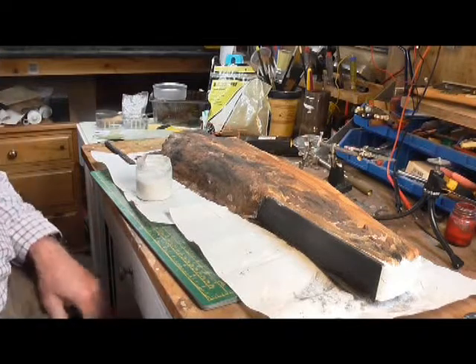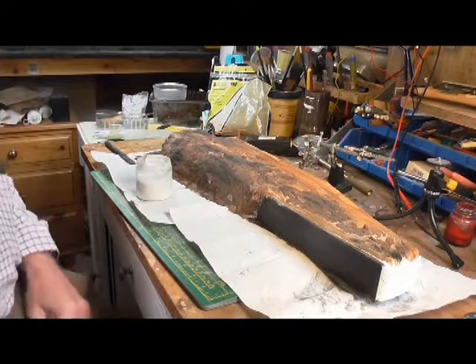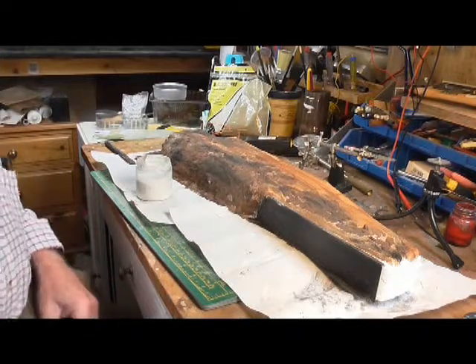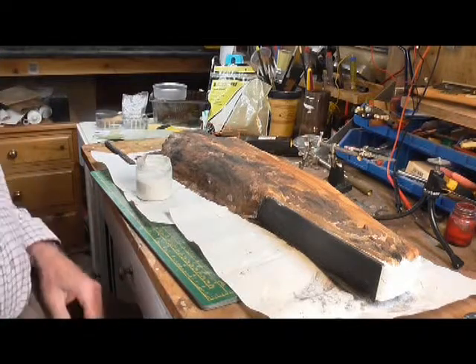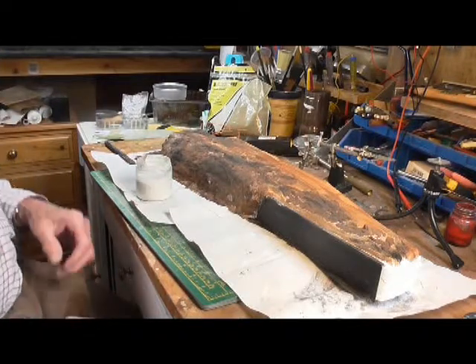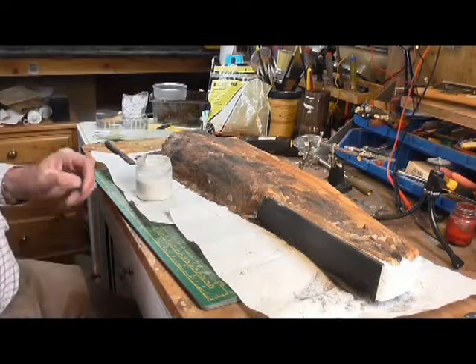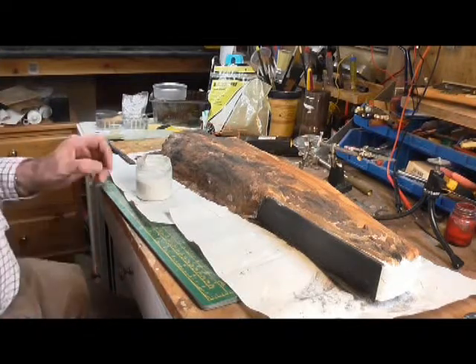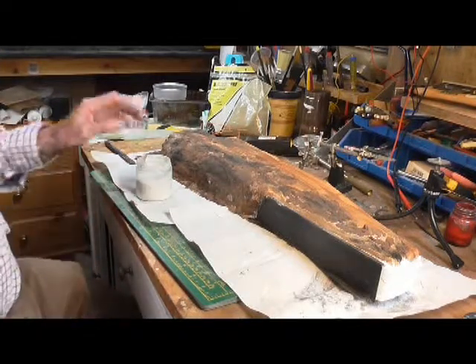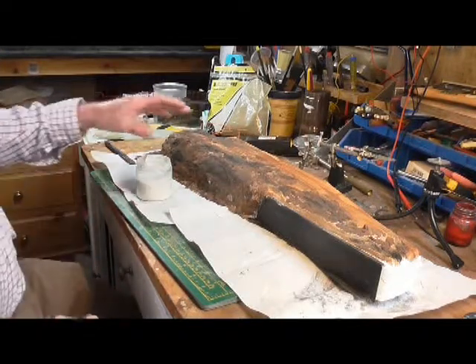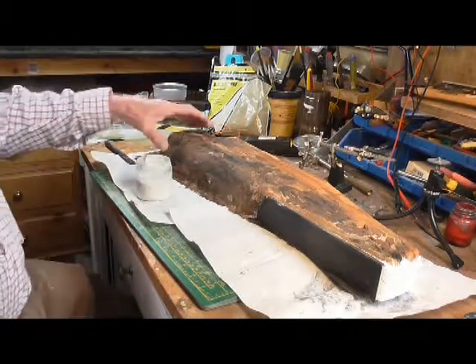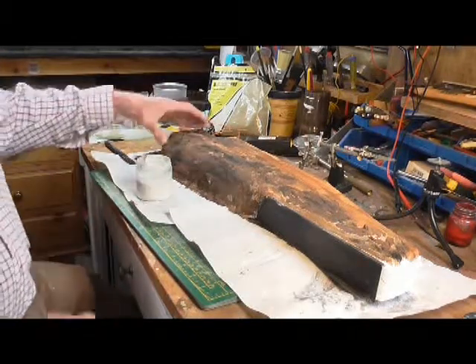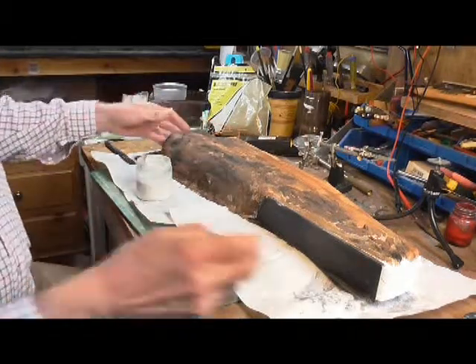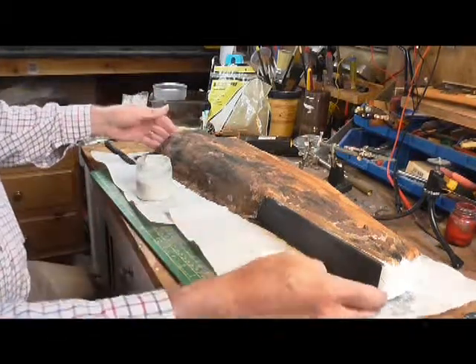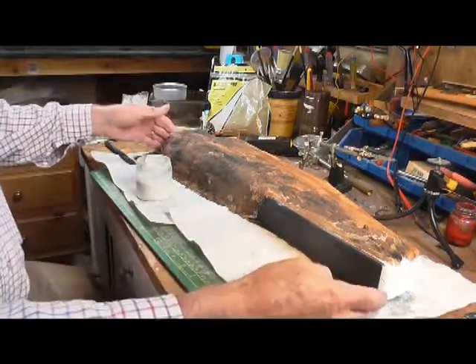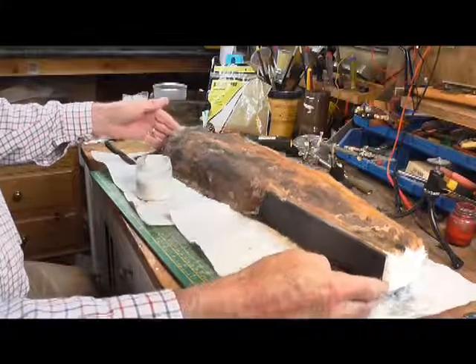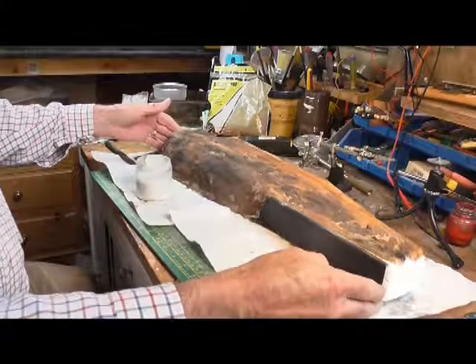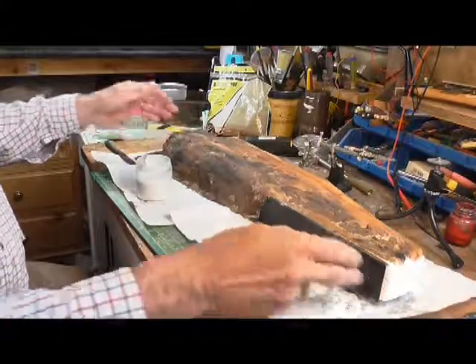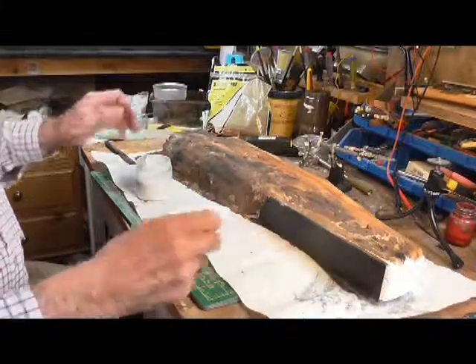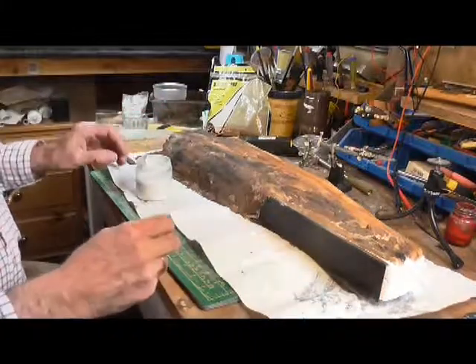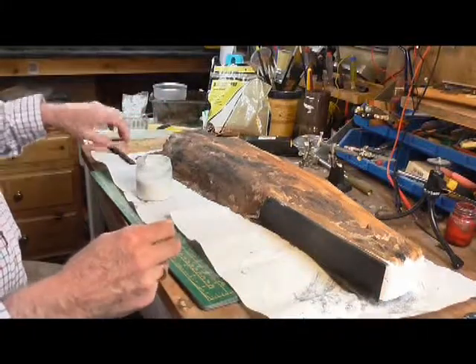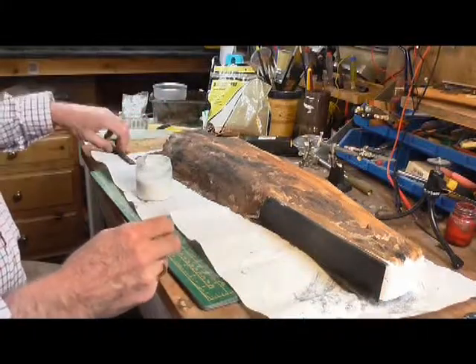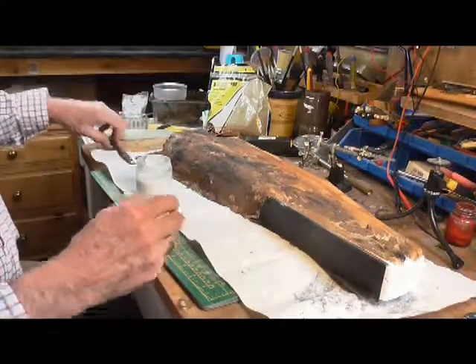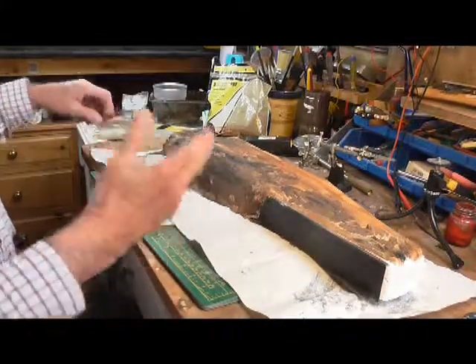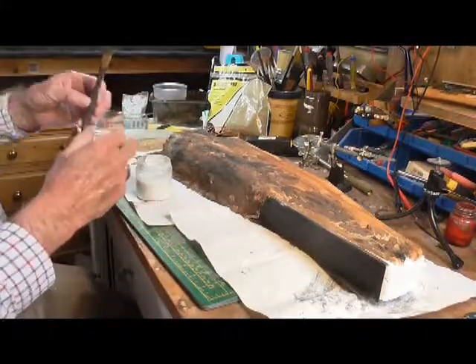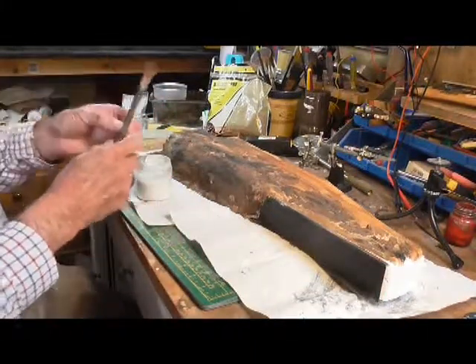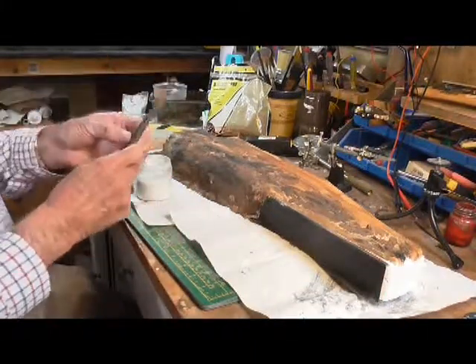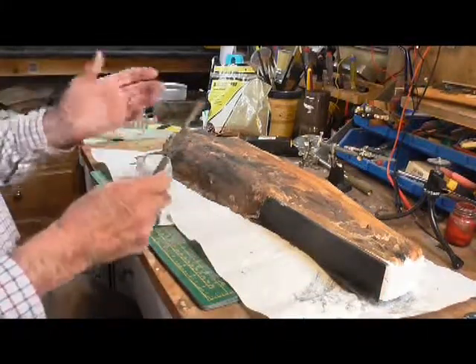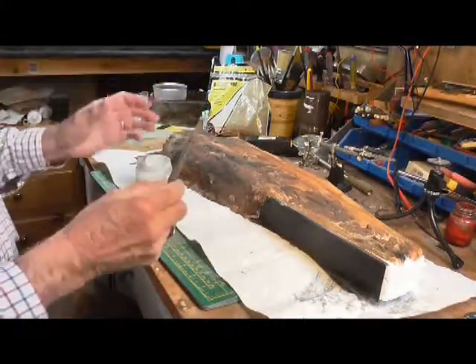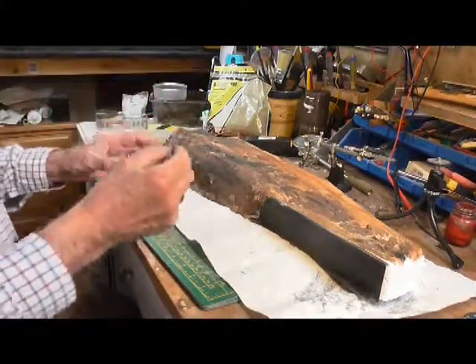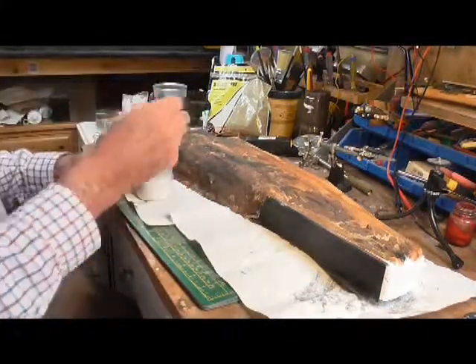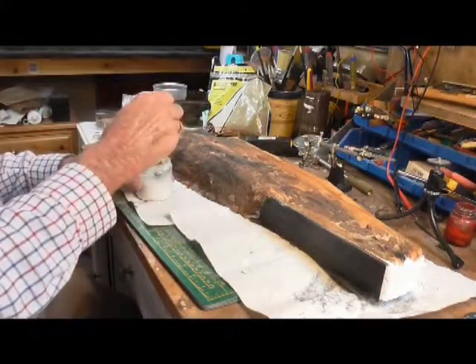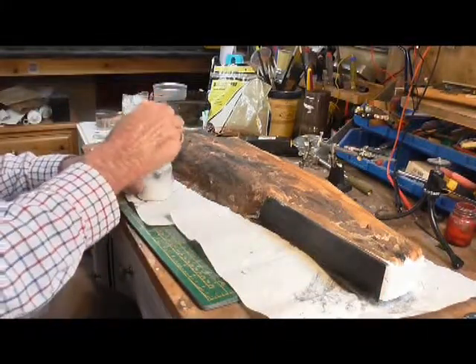Welcome back to part two of this little project. Now what we're going to do is try and bring this to life a little bit.